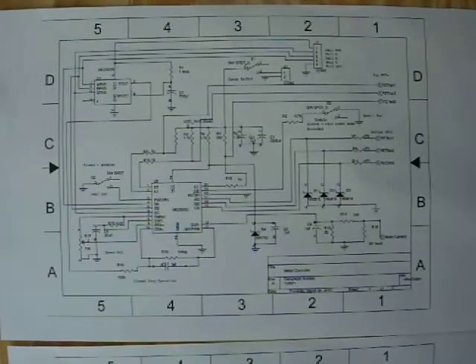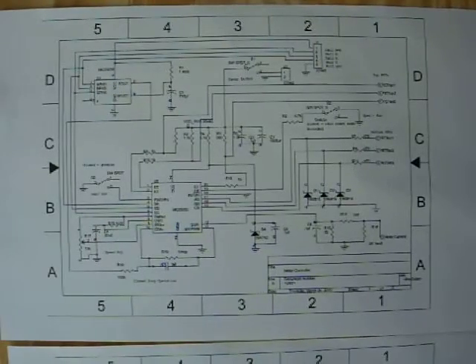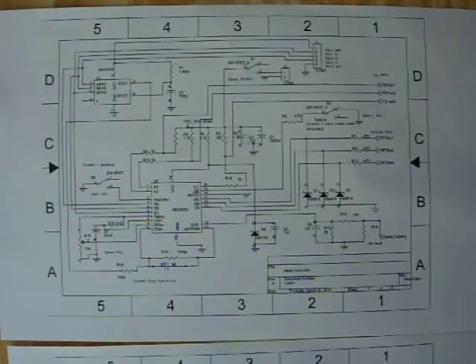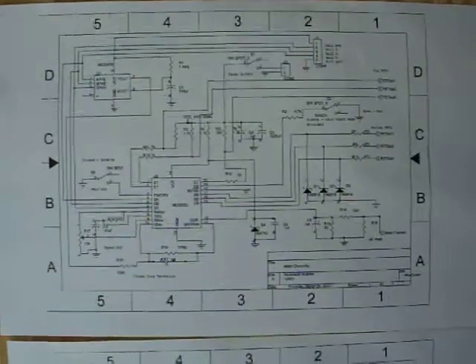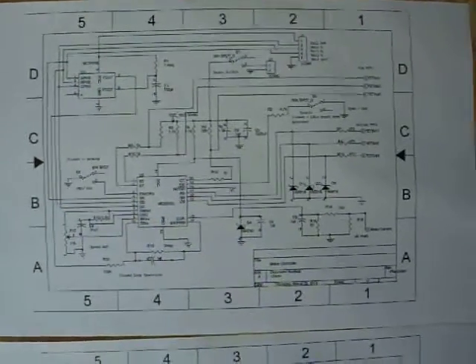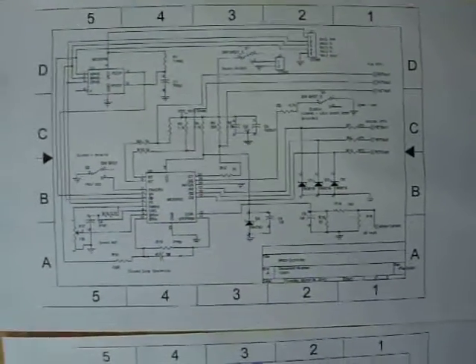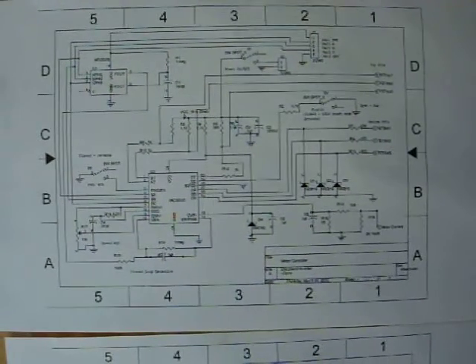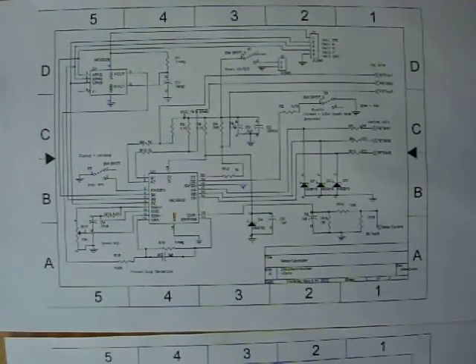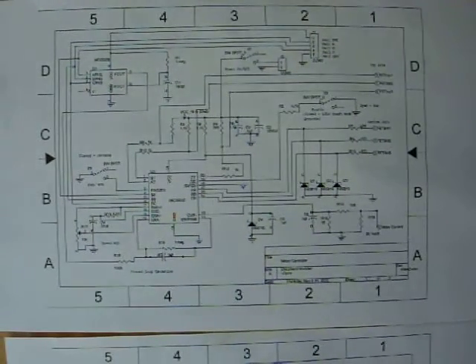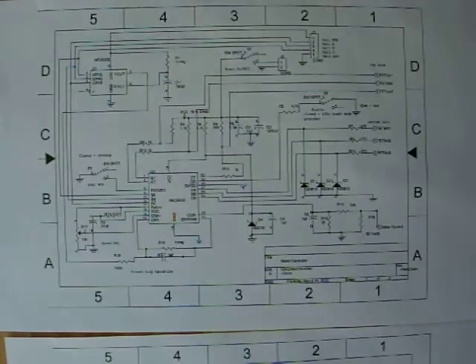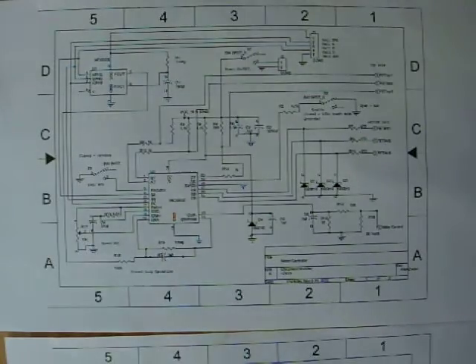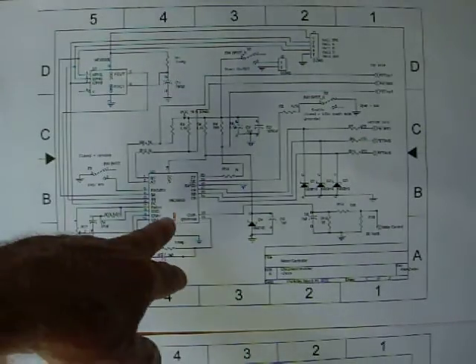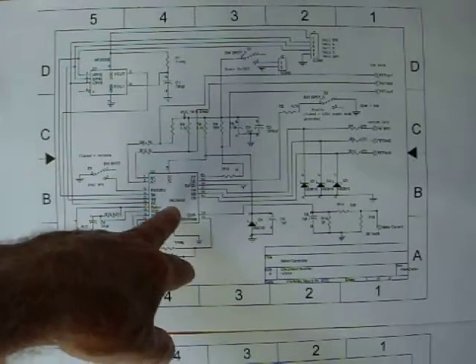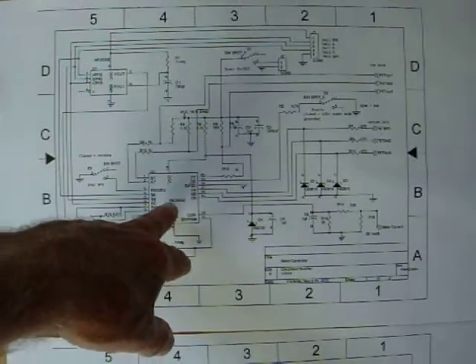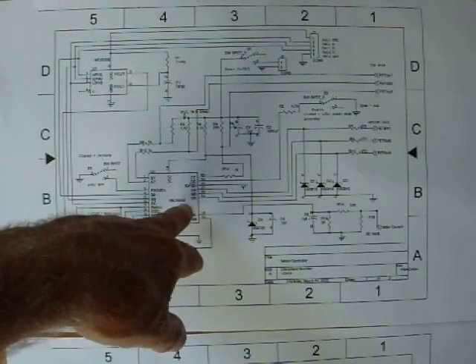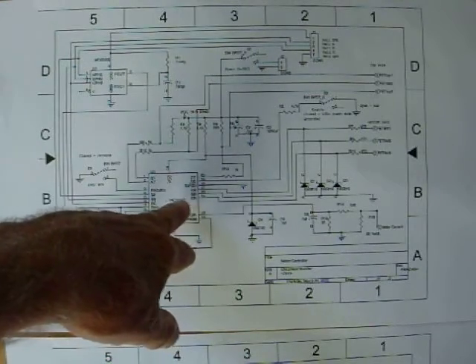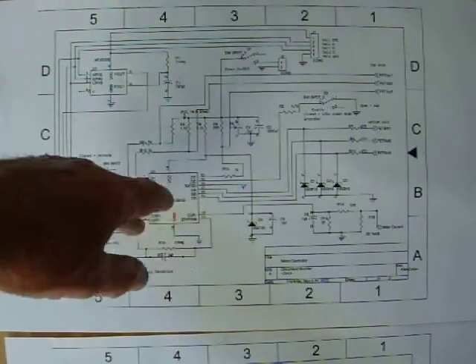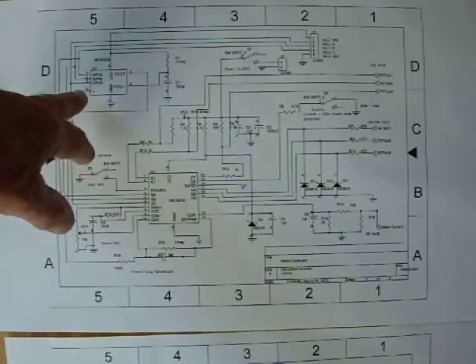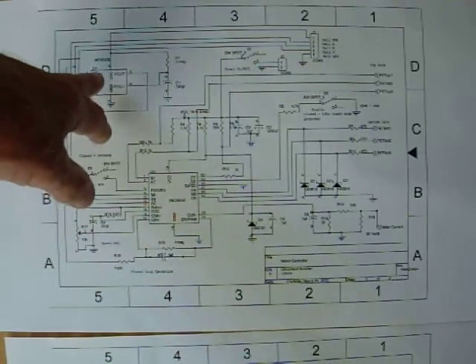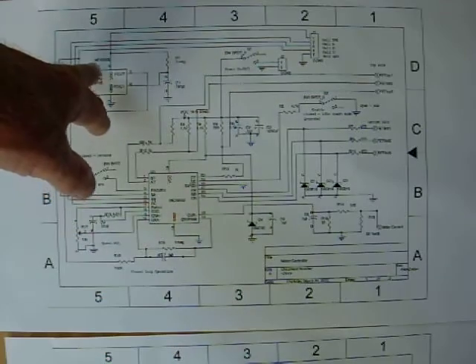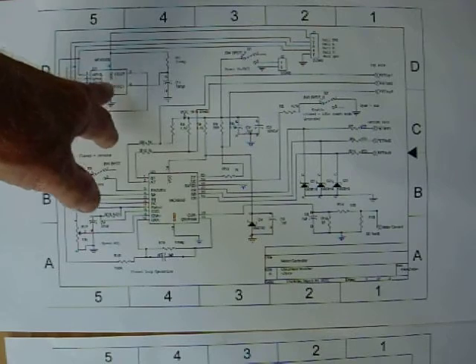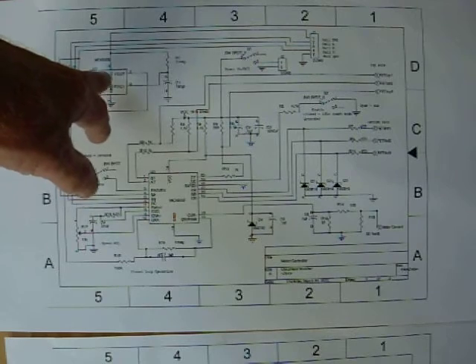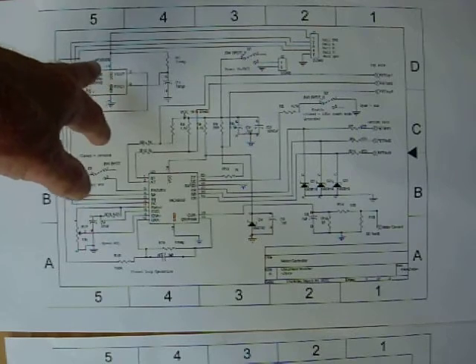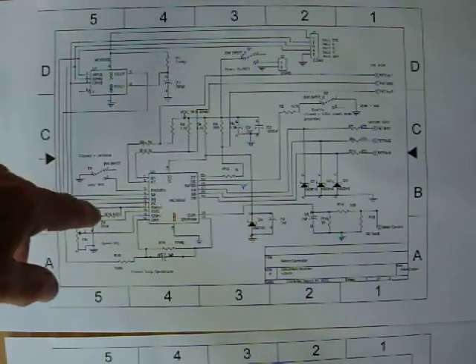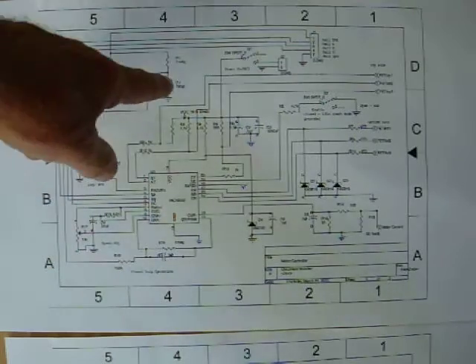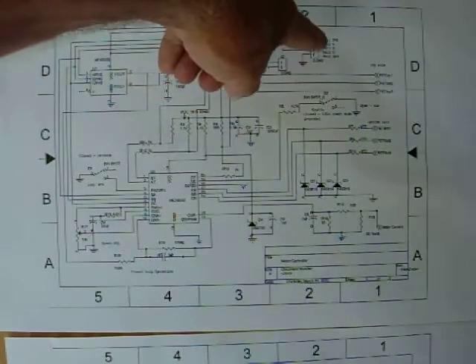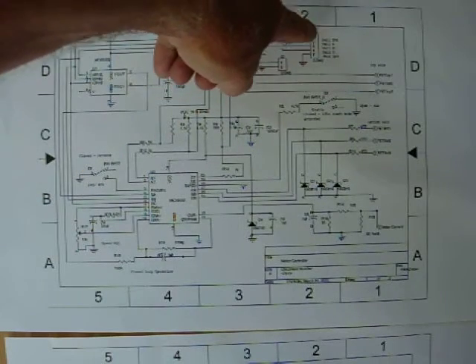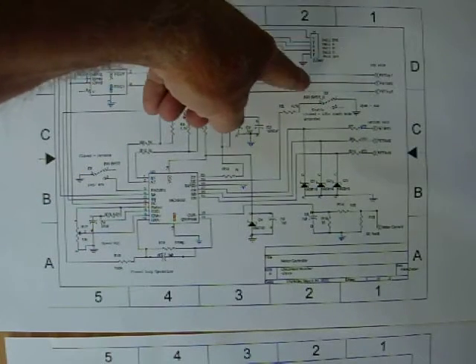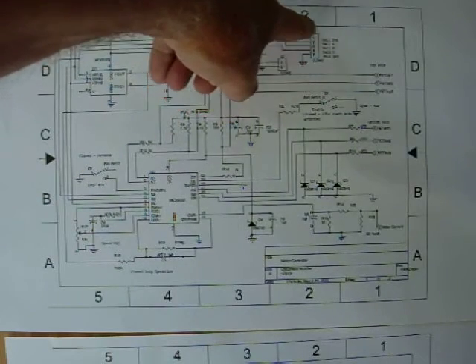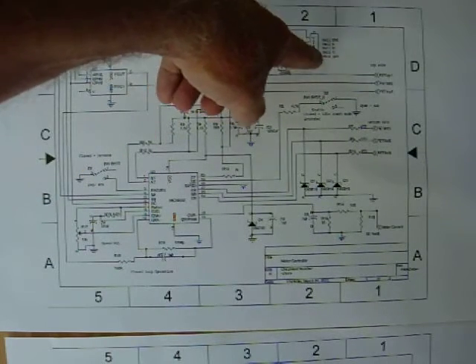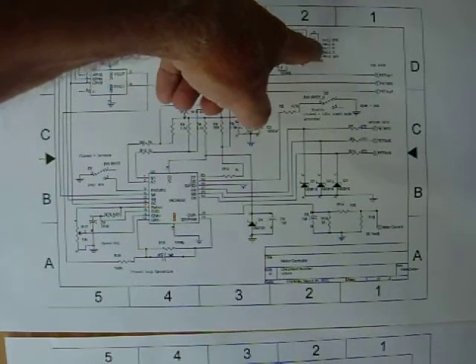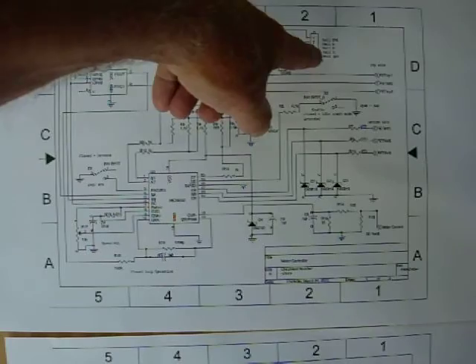Hi, Gary Porter here. I wanted to show you this new schematic. It's the MC33033 and the MC33039. This is a hall connector — power, ground, and the three sensors.